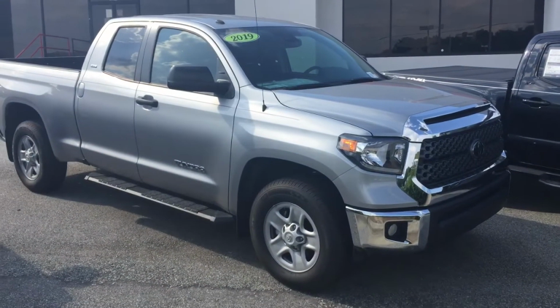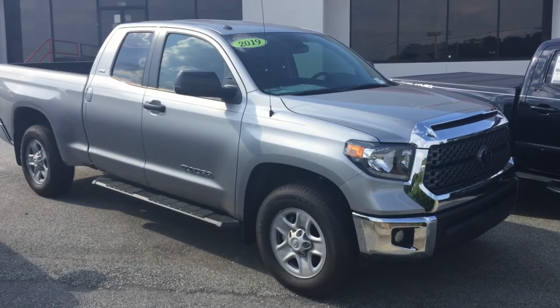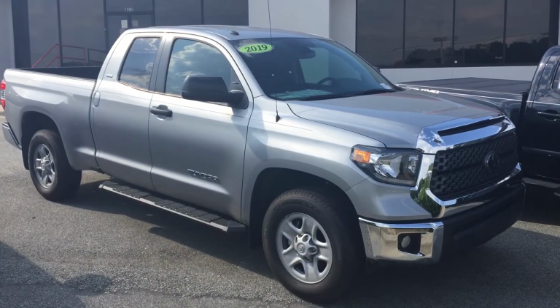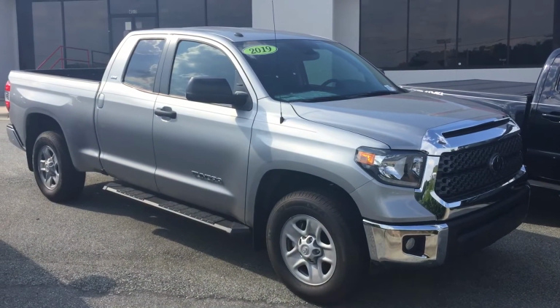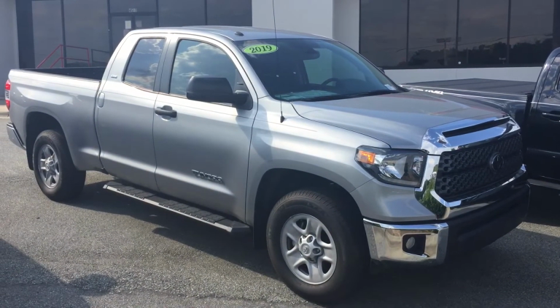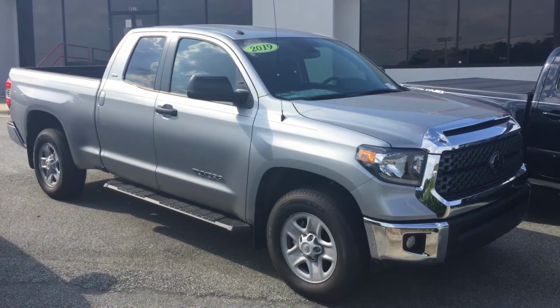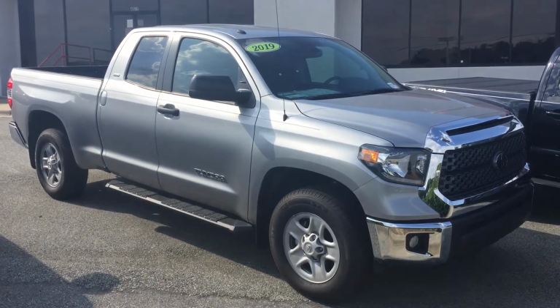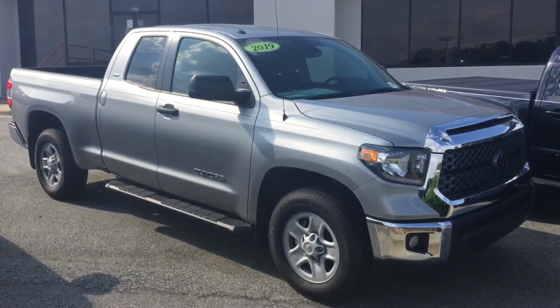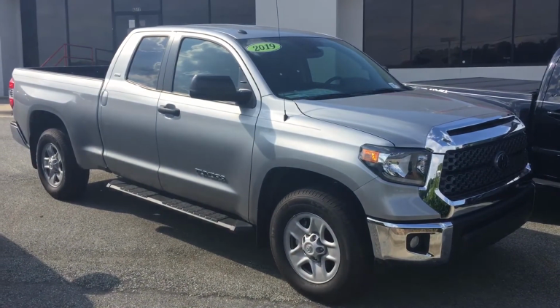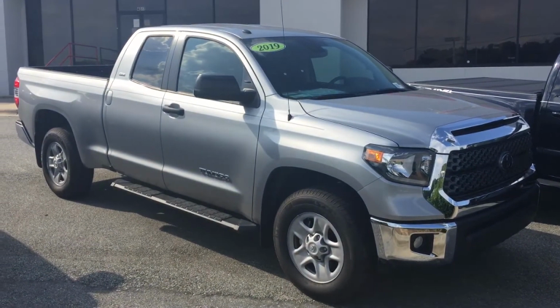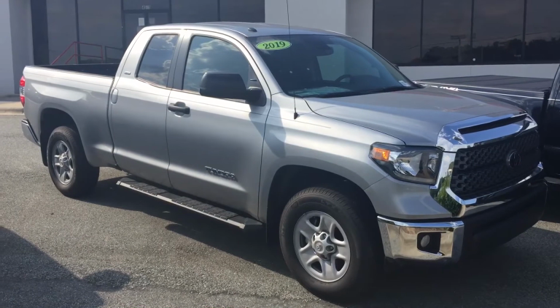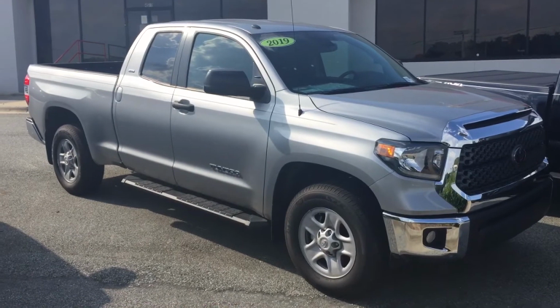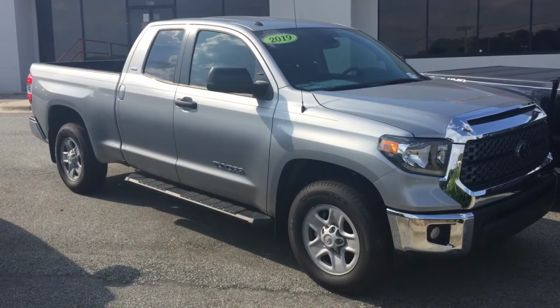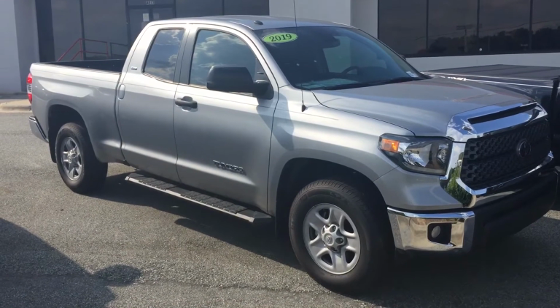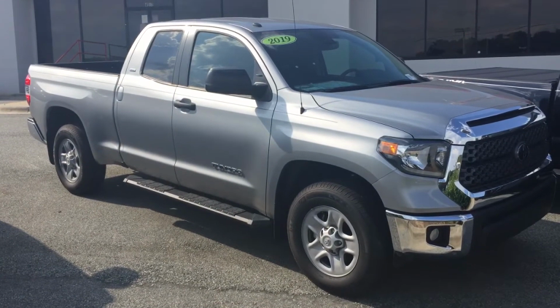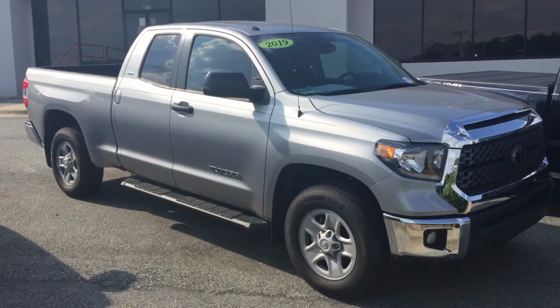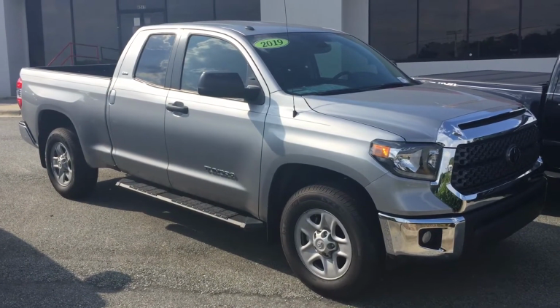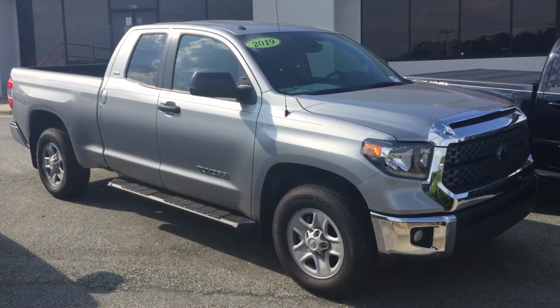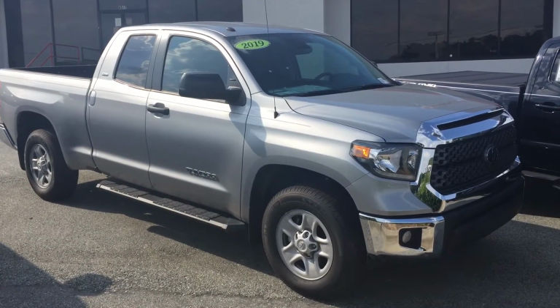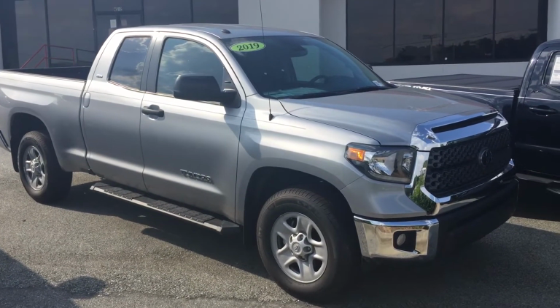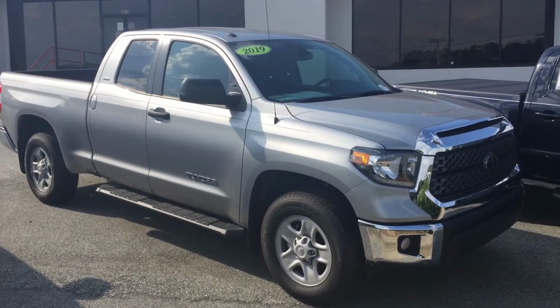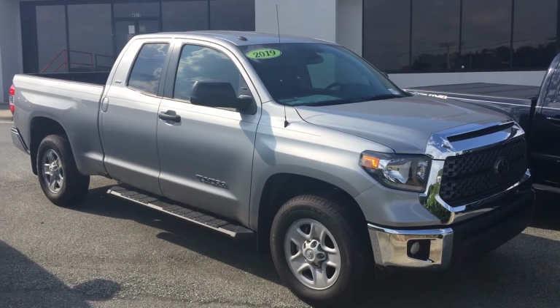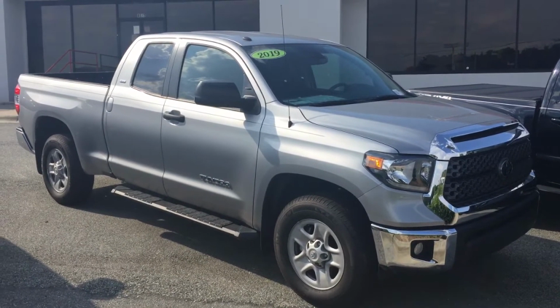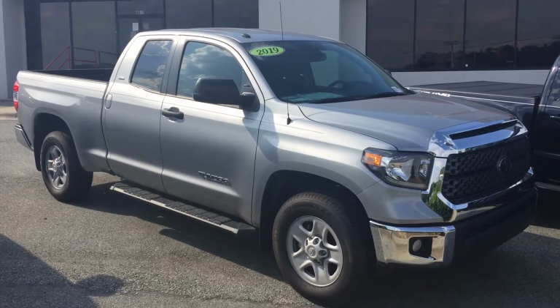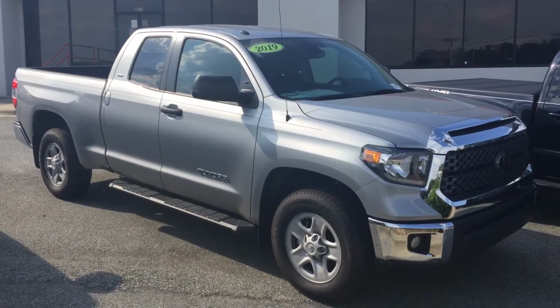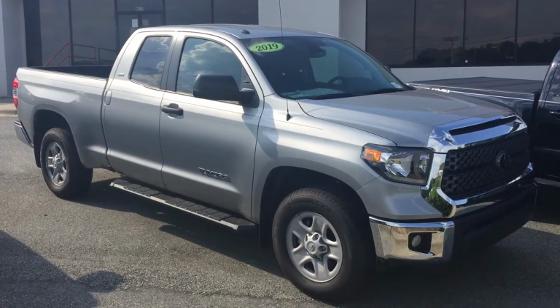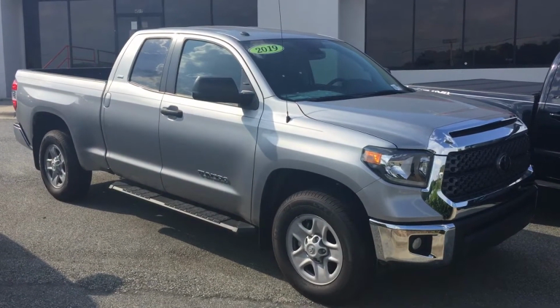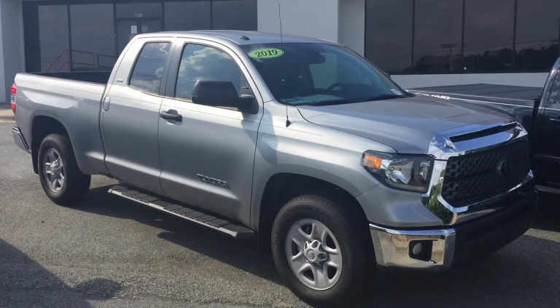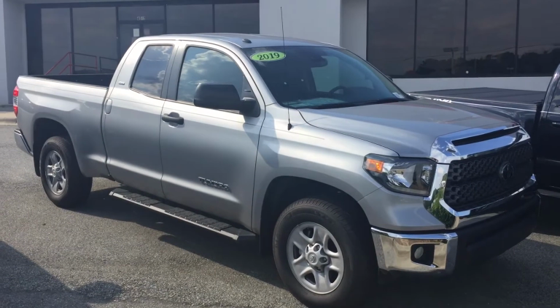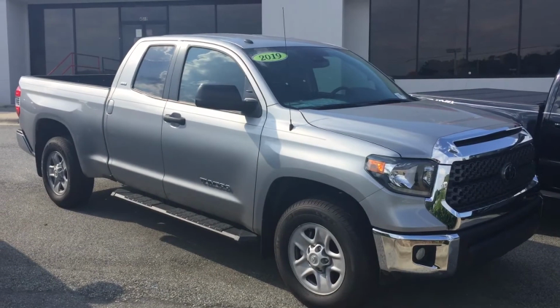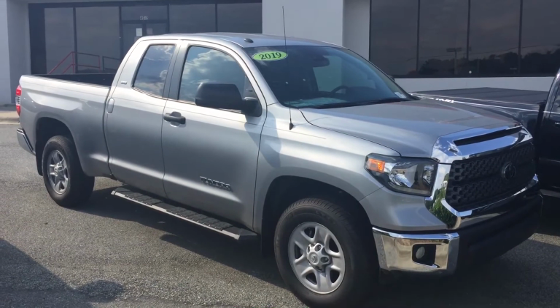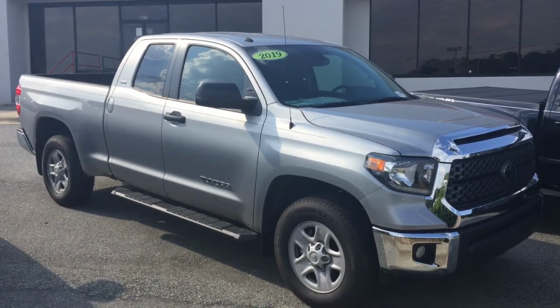Hey Charity, it's McCoy at Mark Jacobson Toyota. I'm going to give you a call in a little bit, but I wanted to send you a quick video of one of the vehicles that you were interested in on the lot.